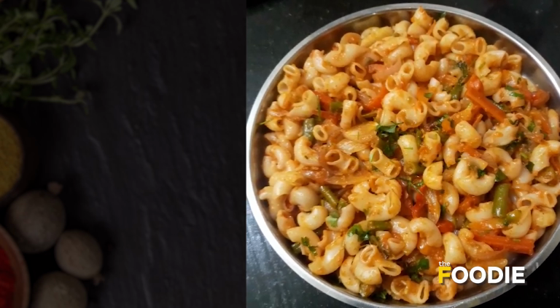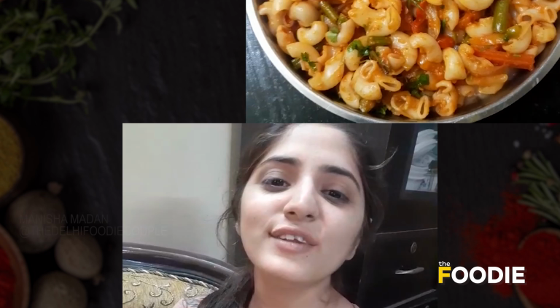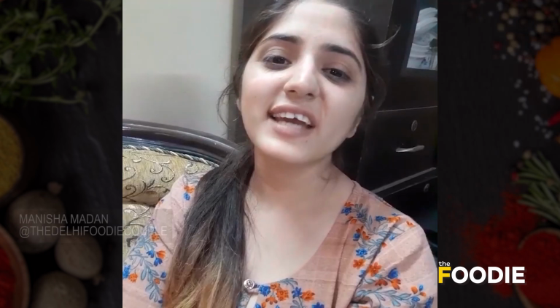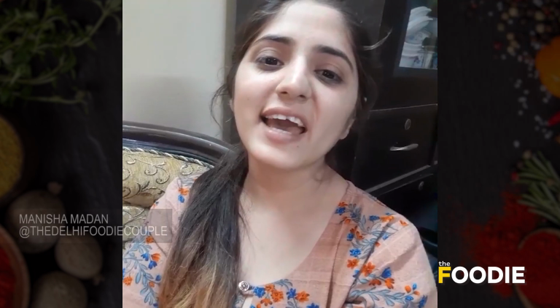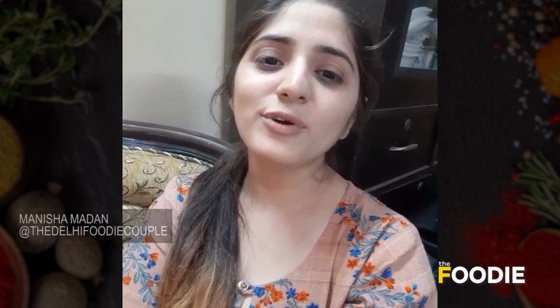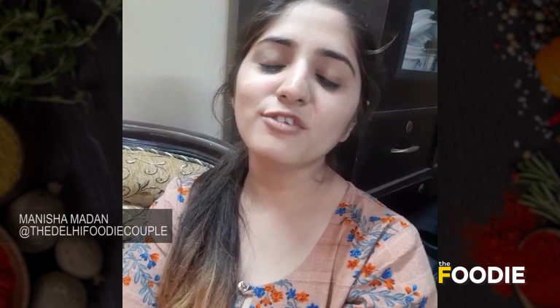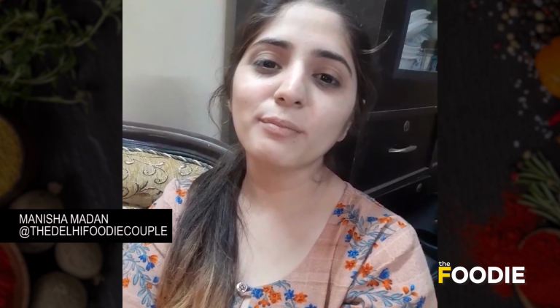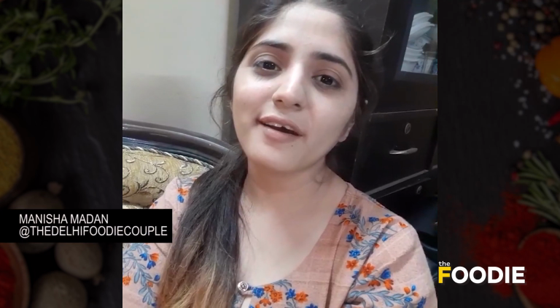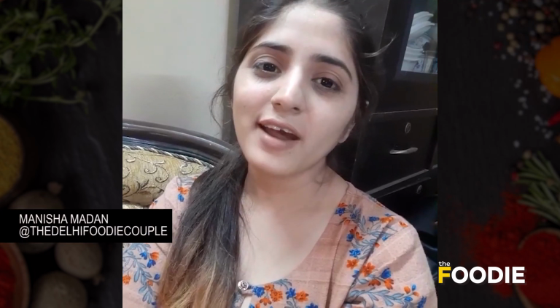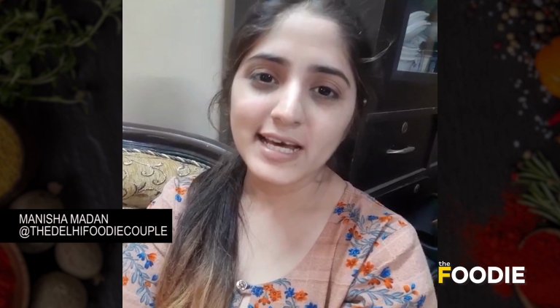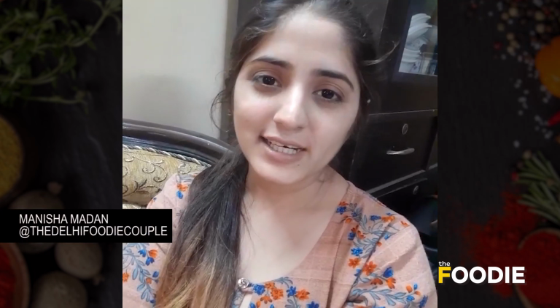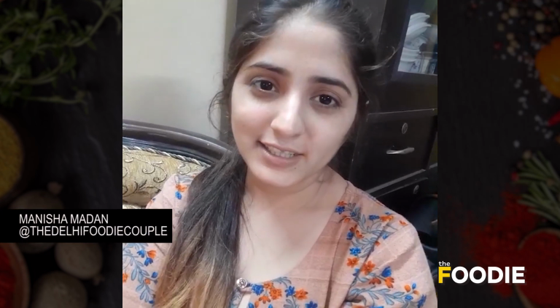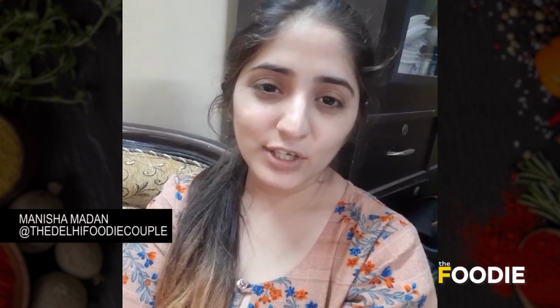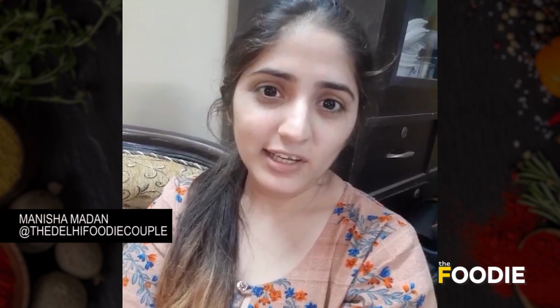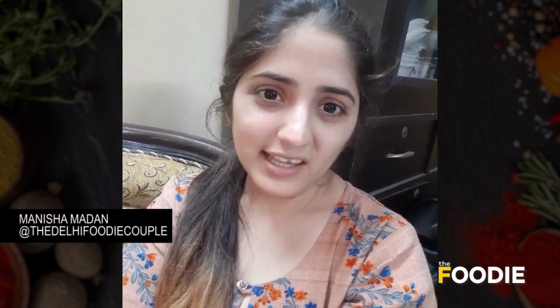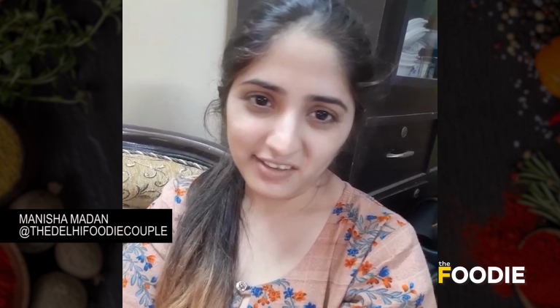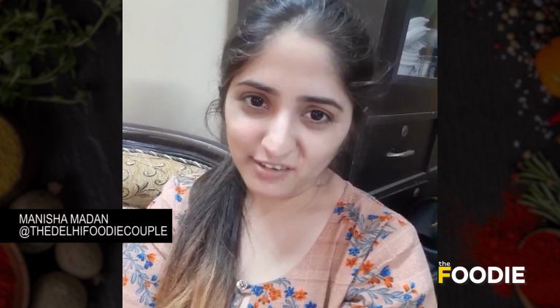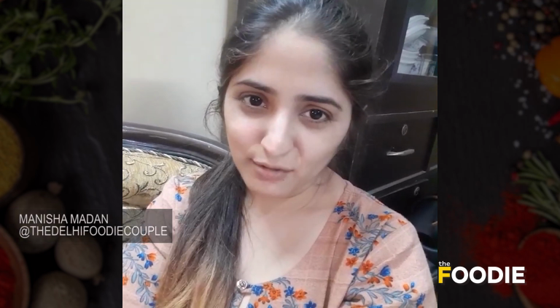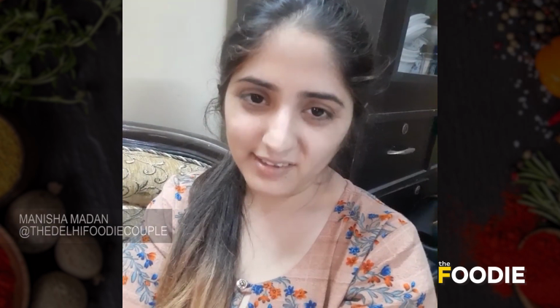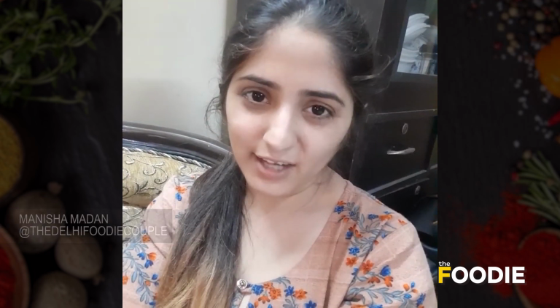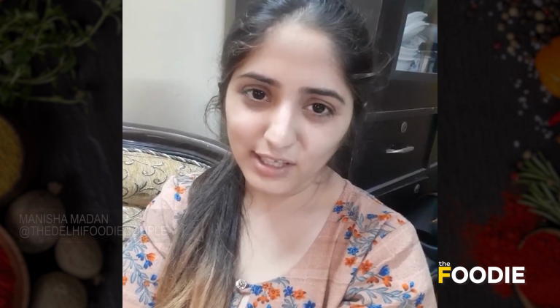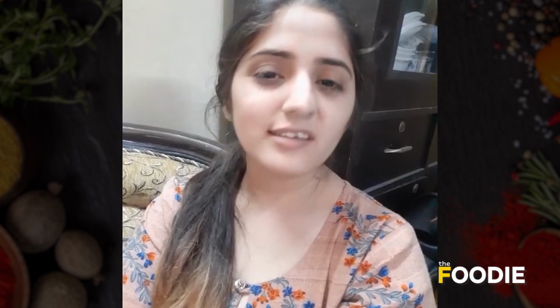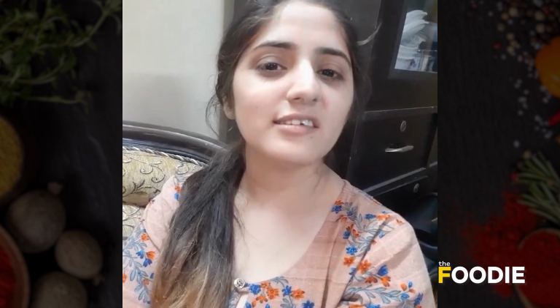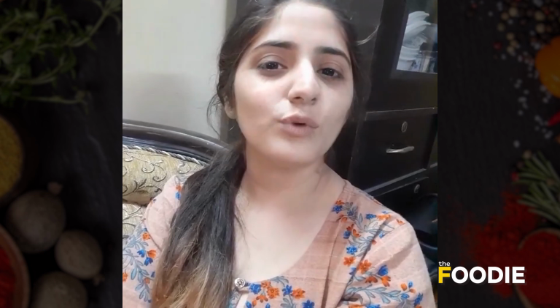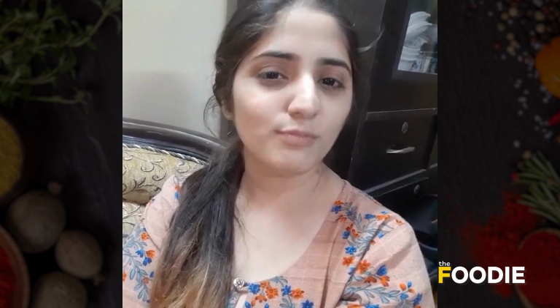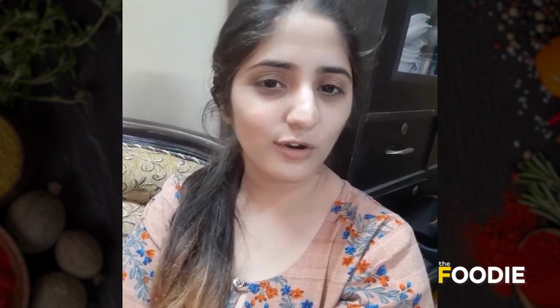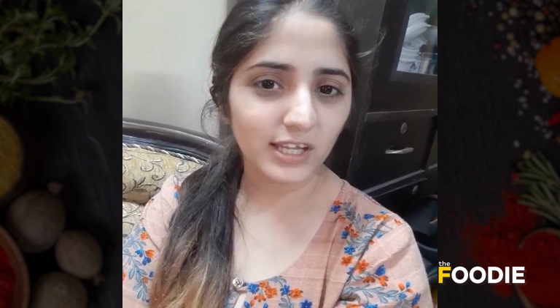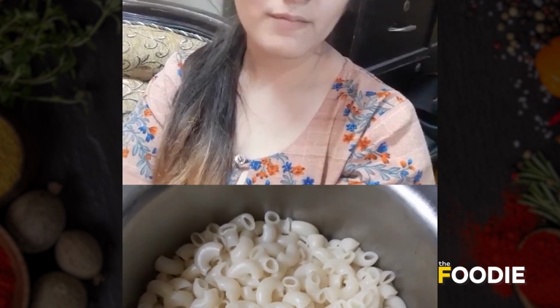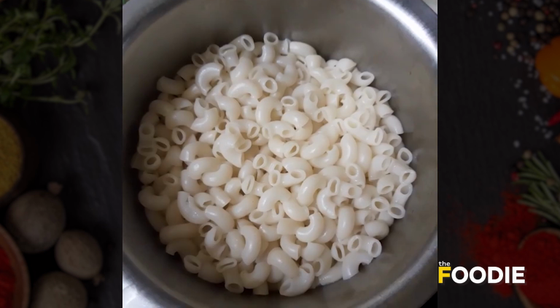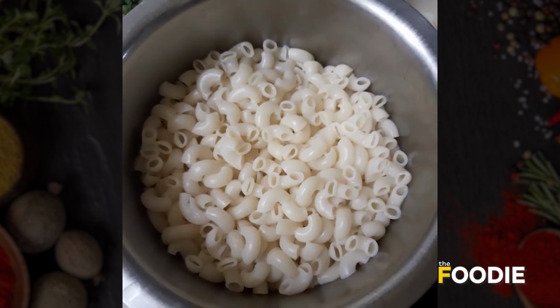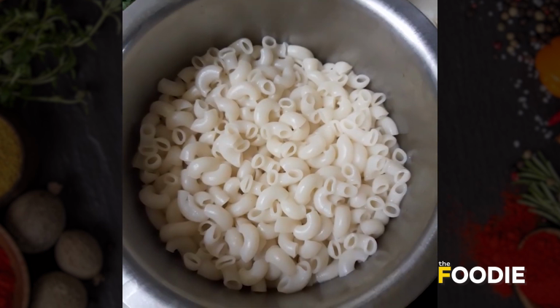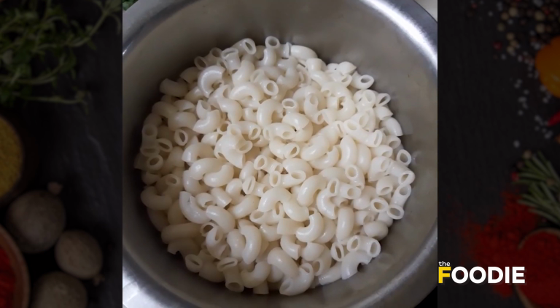Today I am going to prepare — you can call it desi red sauce pasta — actually this is veg macaroni. Our macaroni is boiled.